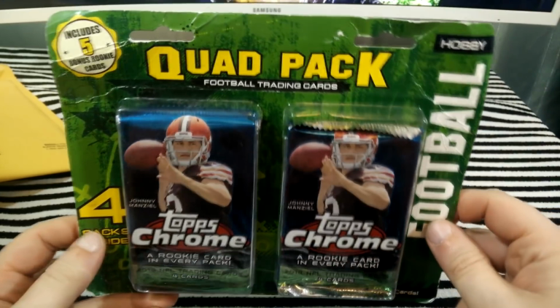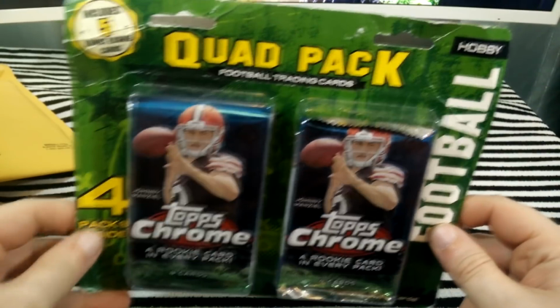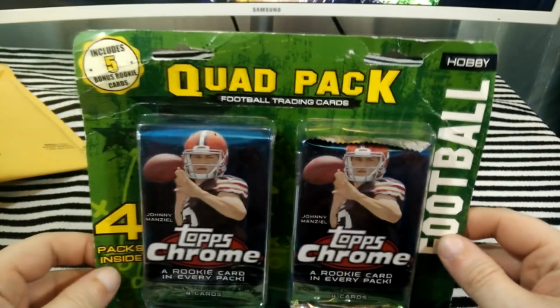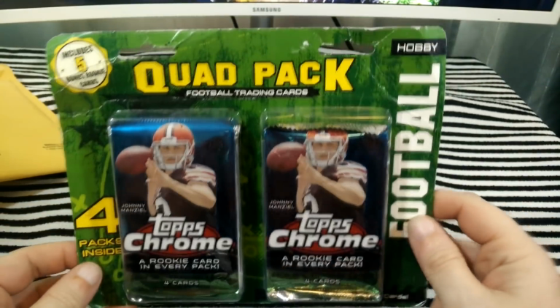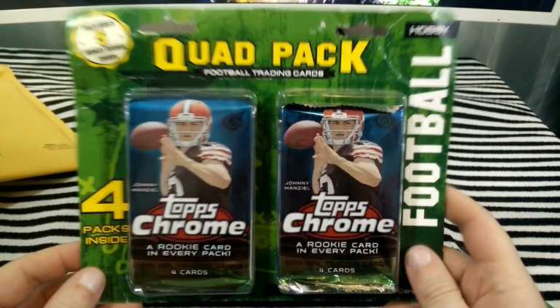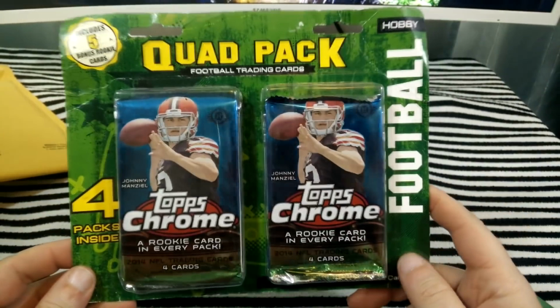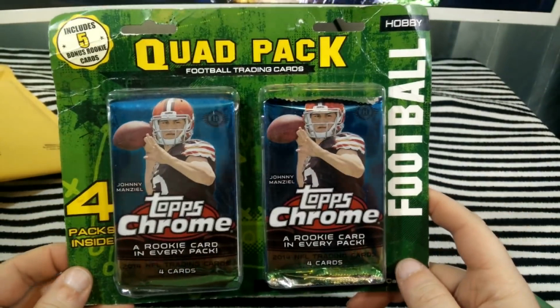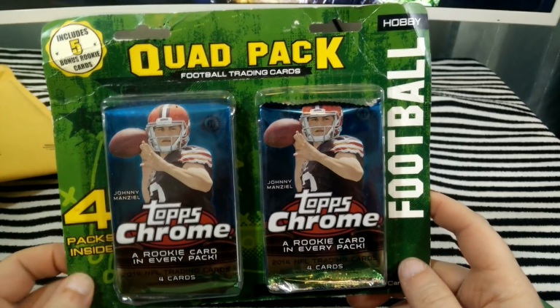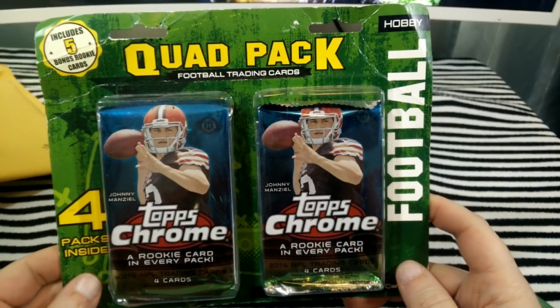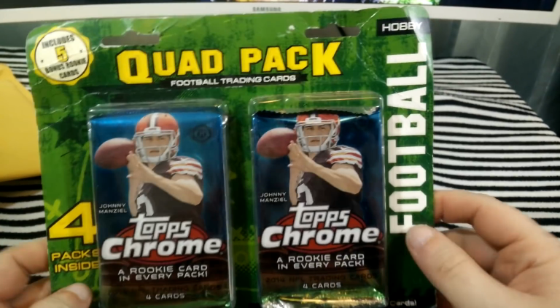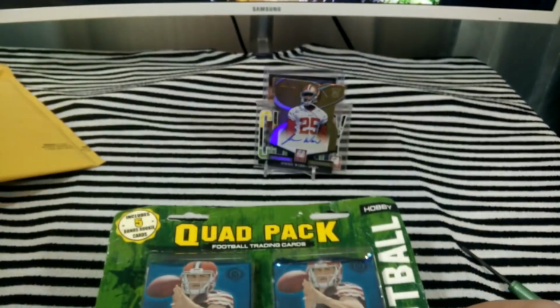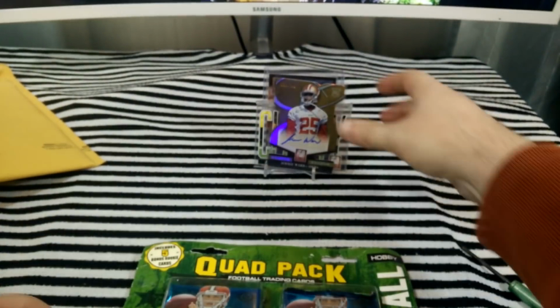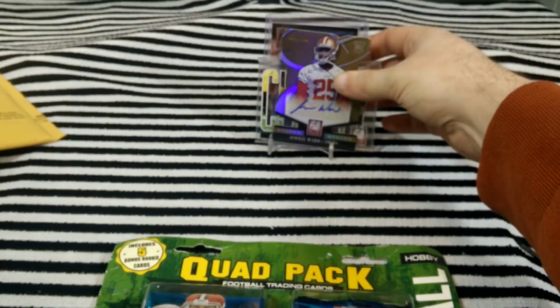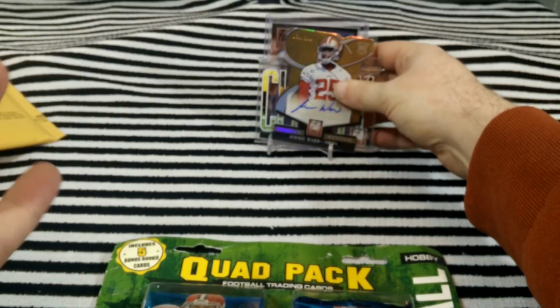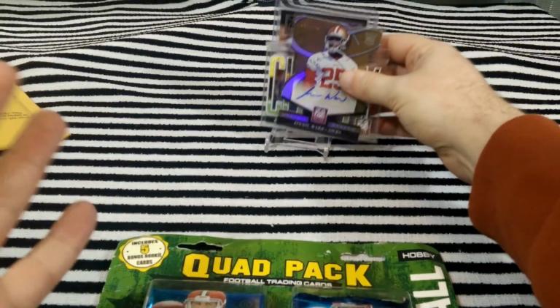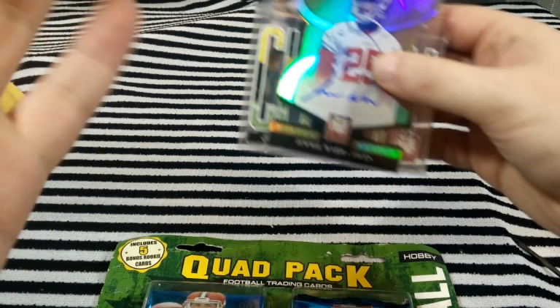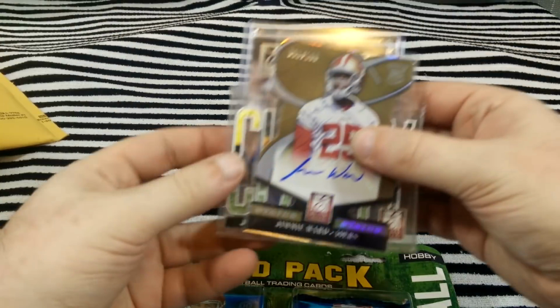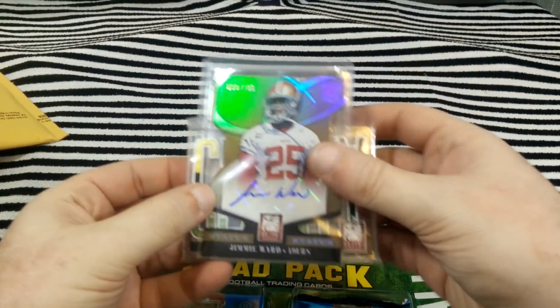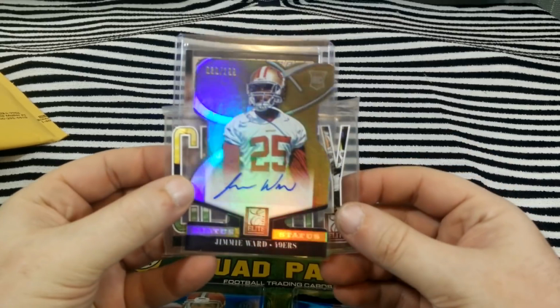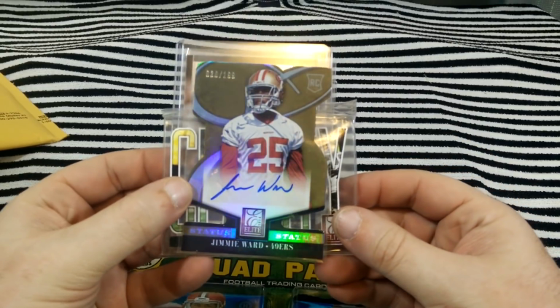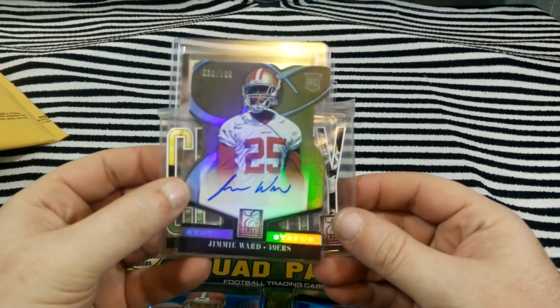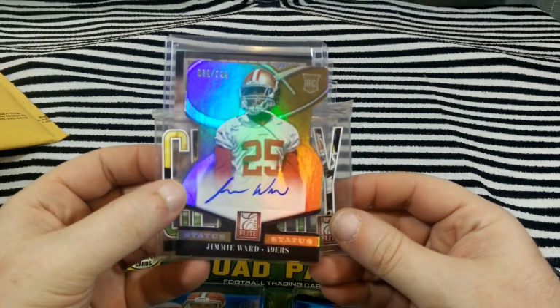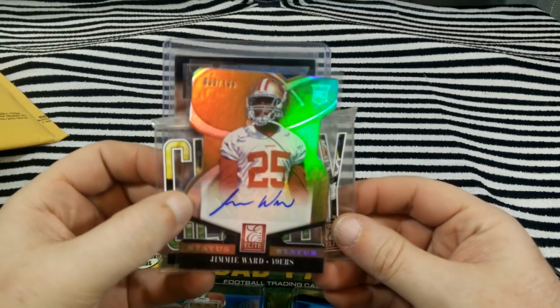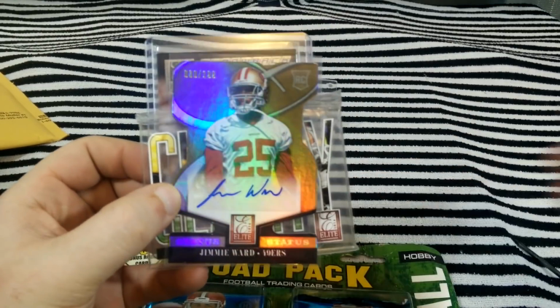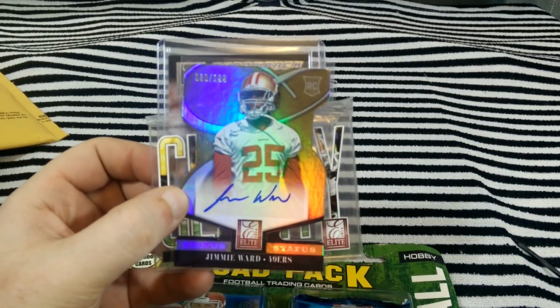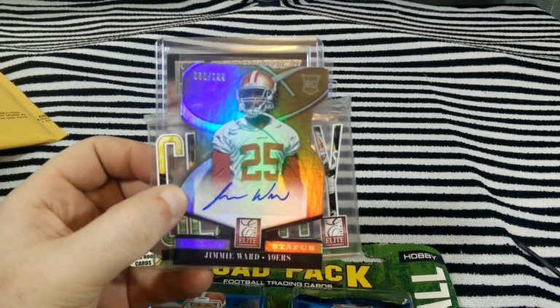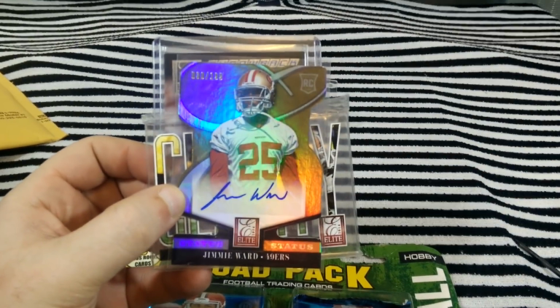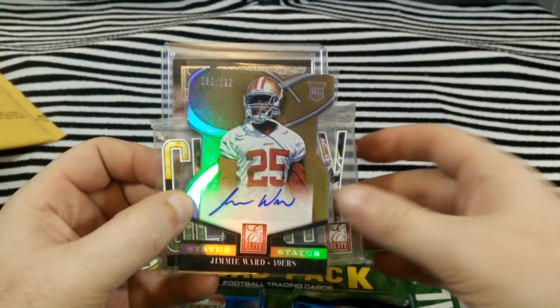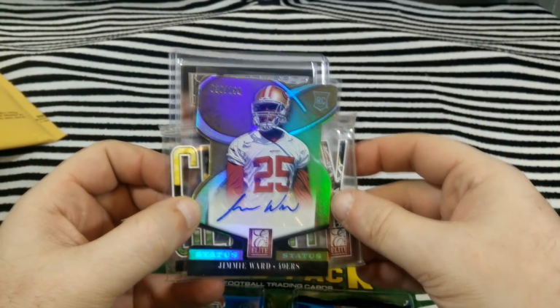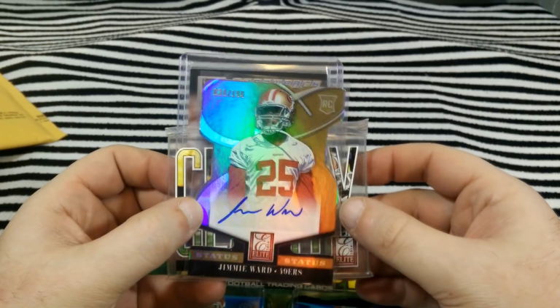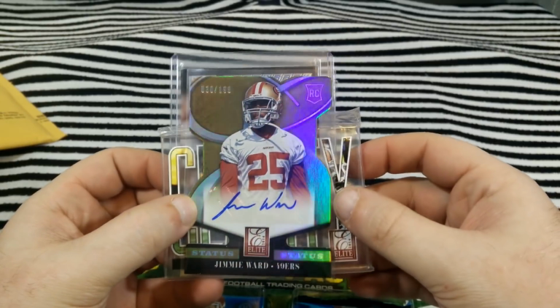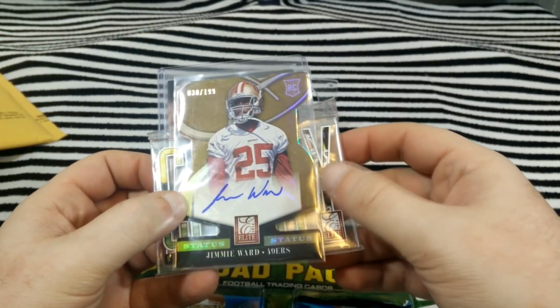So let's take a look to see what I got. For some reason I didn't do a video of it and I just wanted to show a recap. Out of four packs, I got an auto. First off, I got this autograph — Jimmy Ward autograph, numbered to 199, die cut.